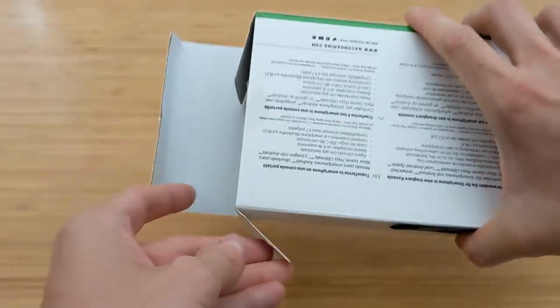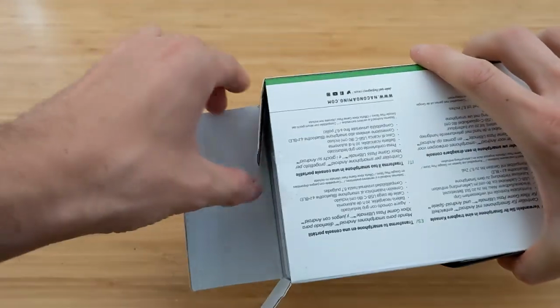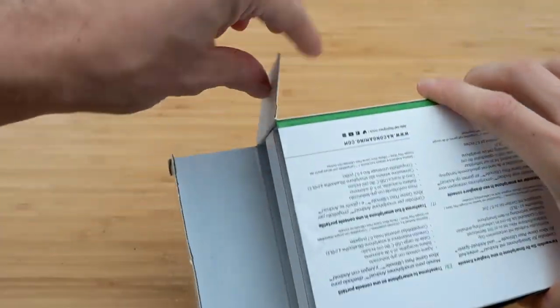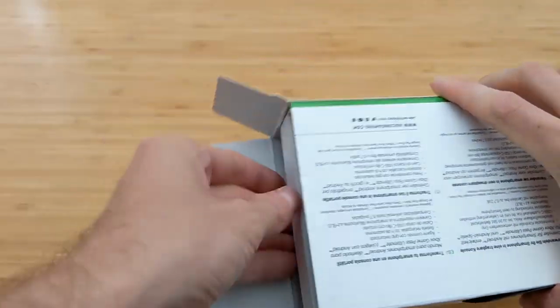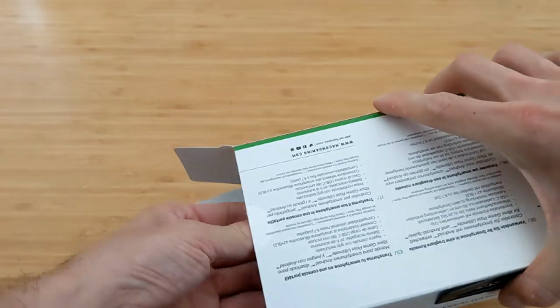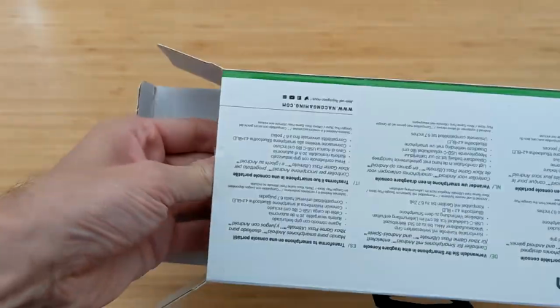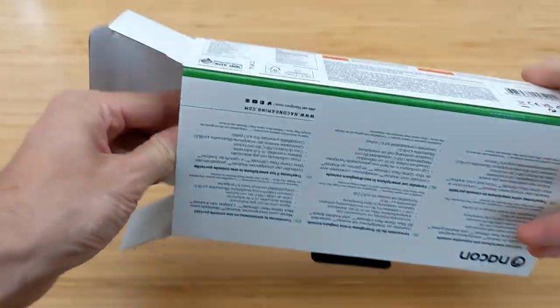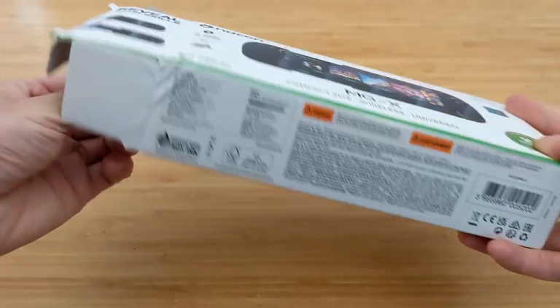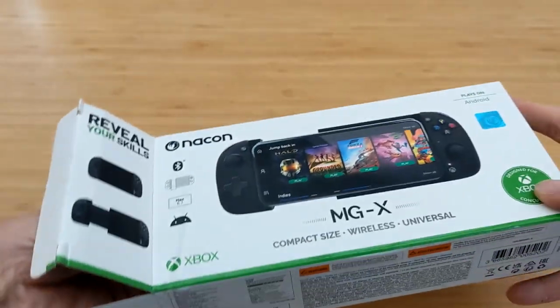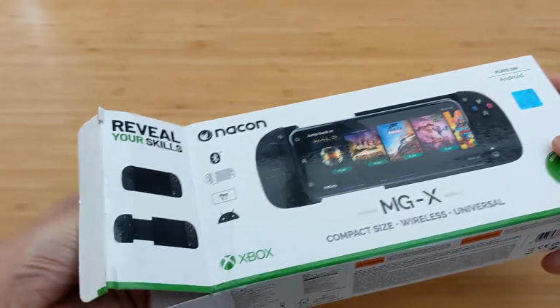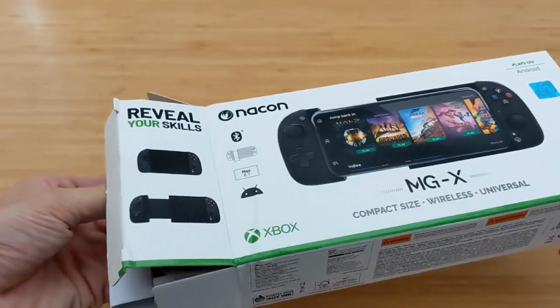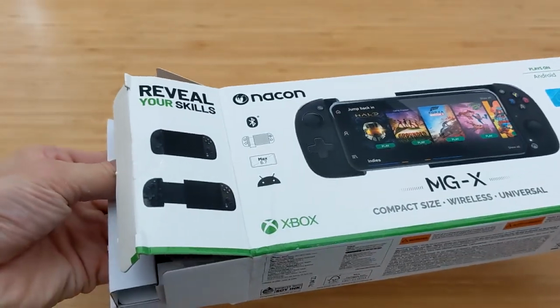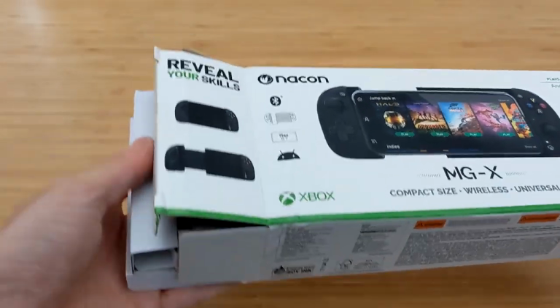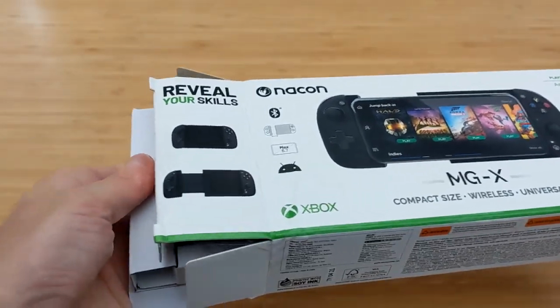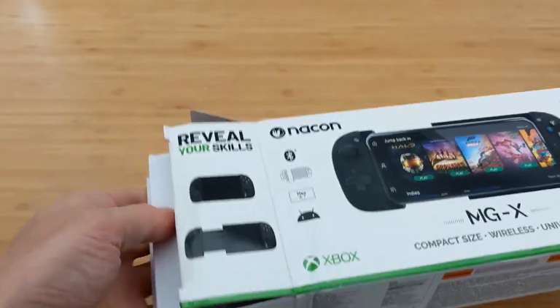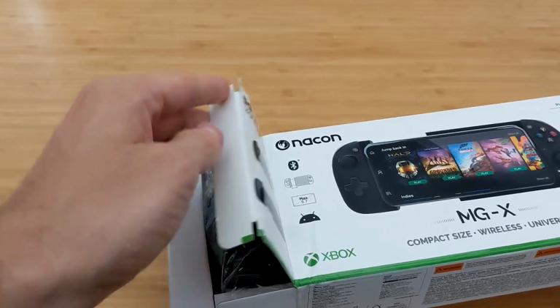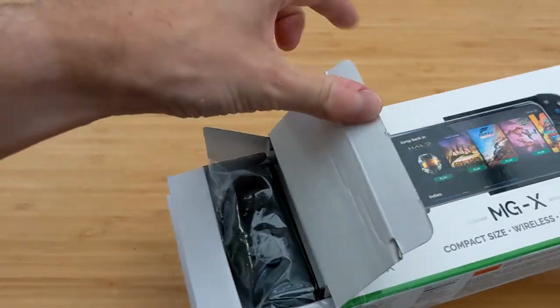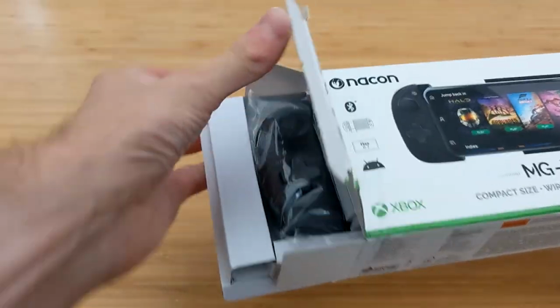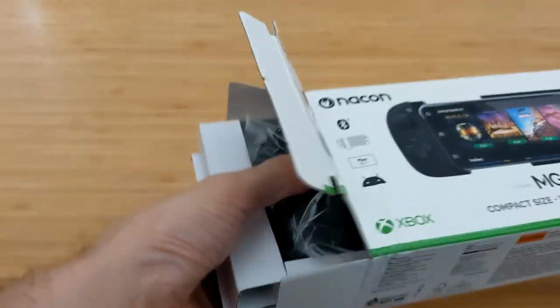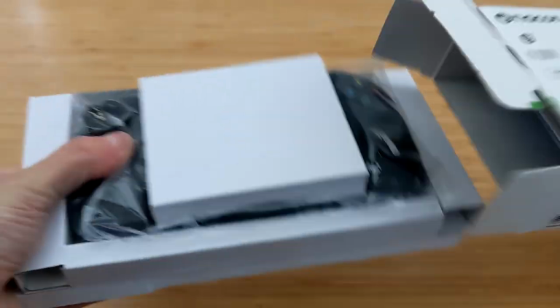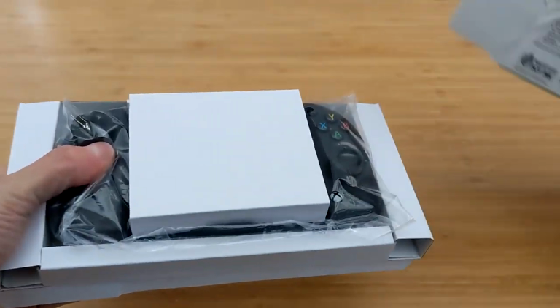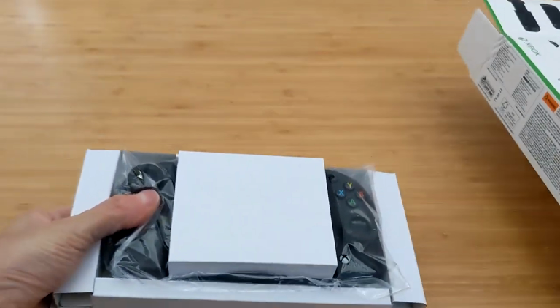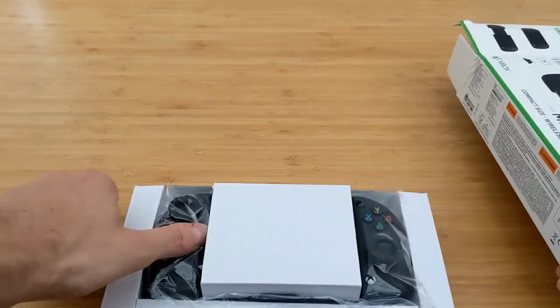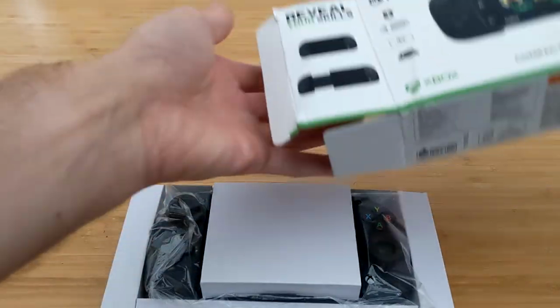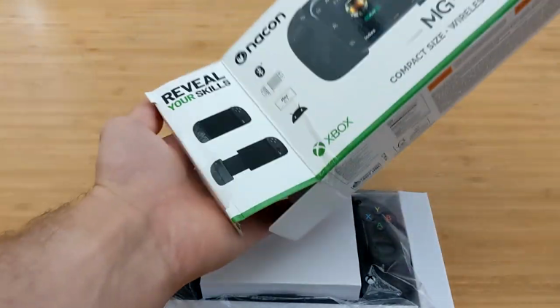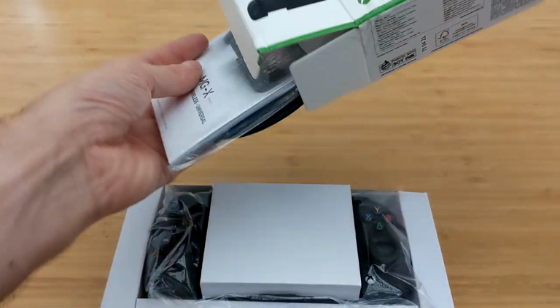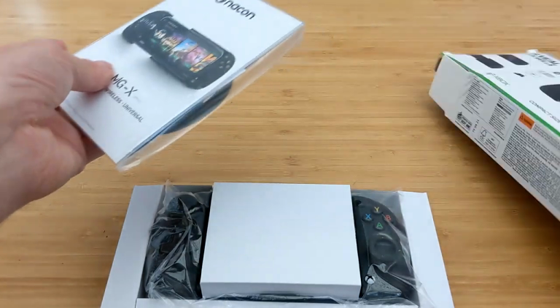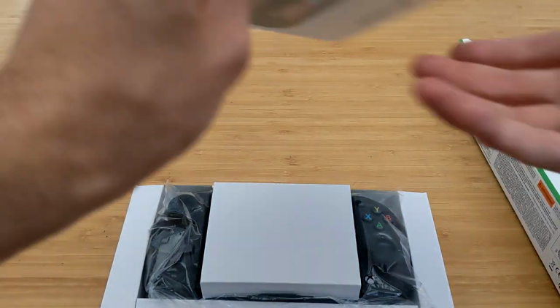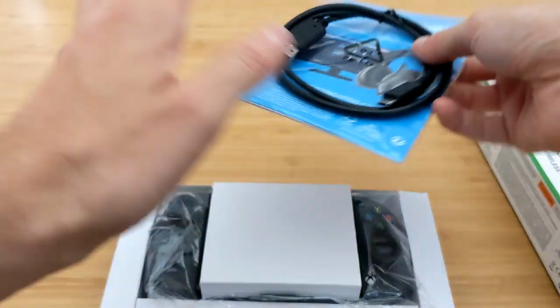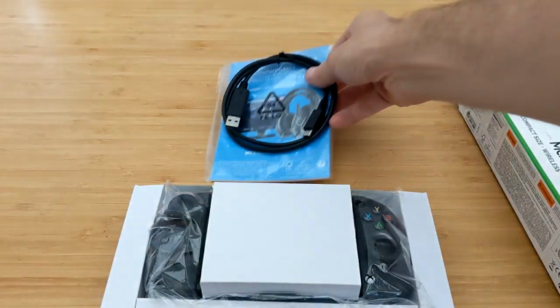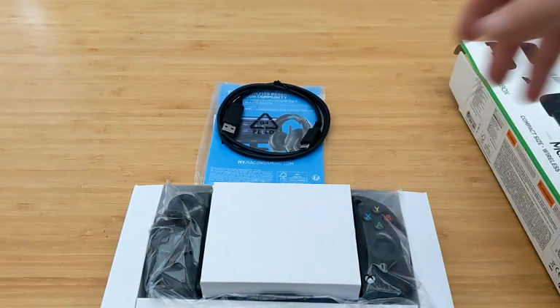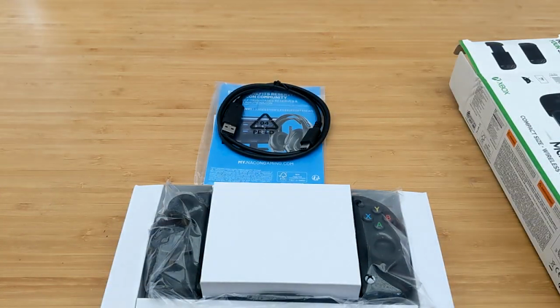If you don't know, there's been a whole slew of devices released by third-party manufacturers intended to transform your phone into a portable gaming controller, thanks to the beauty of xCloud. So if you've got an Xbox Game Pass subscription, you can now do so in style and comfort.